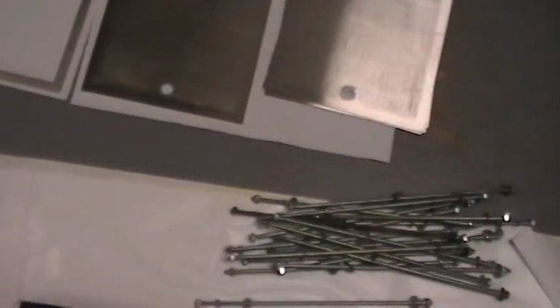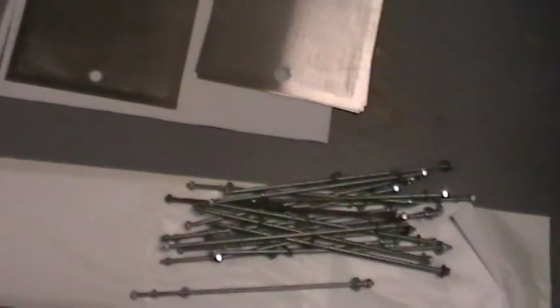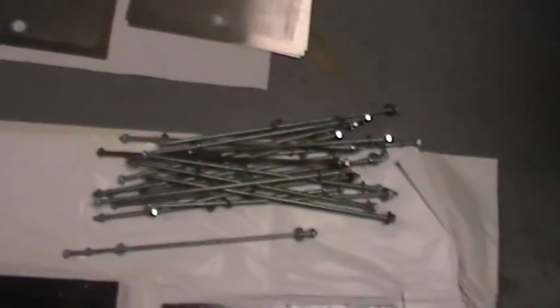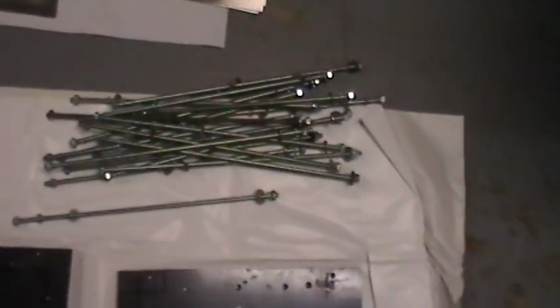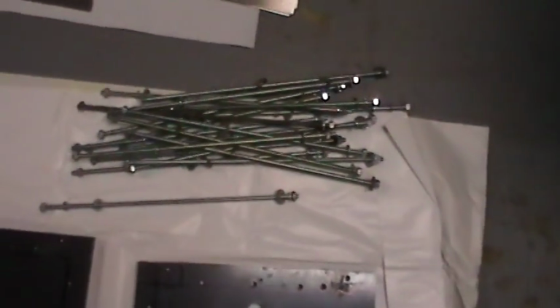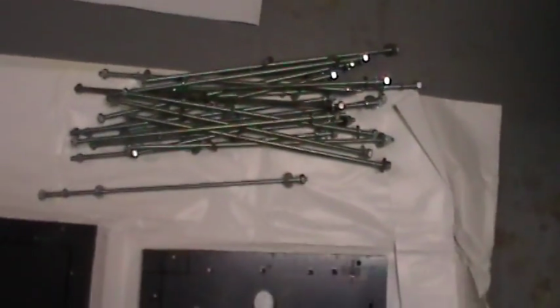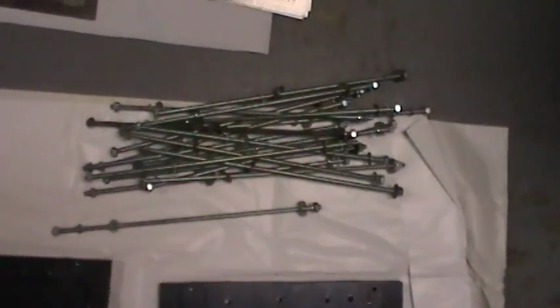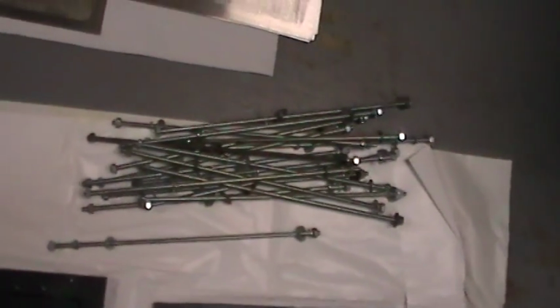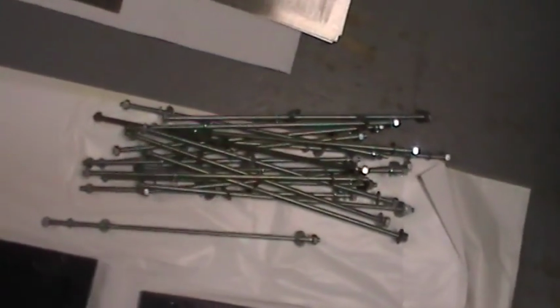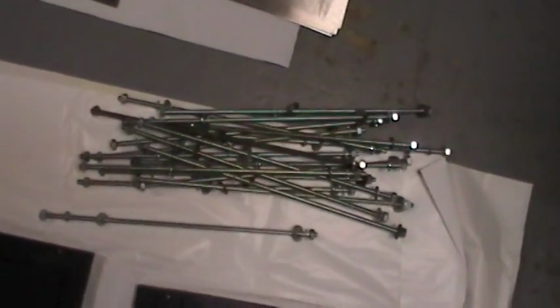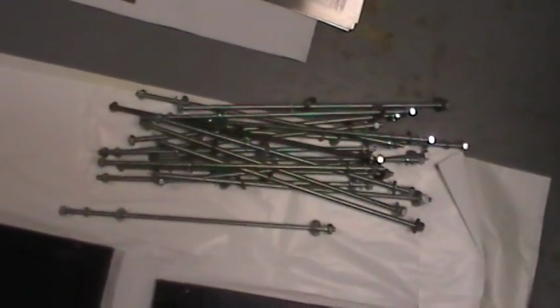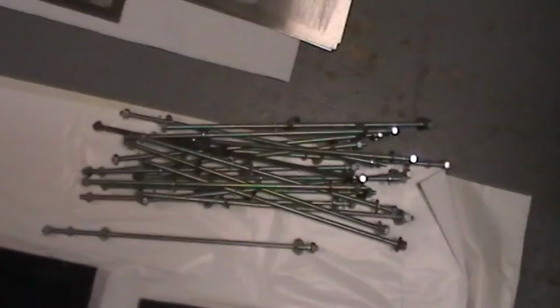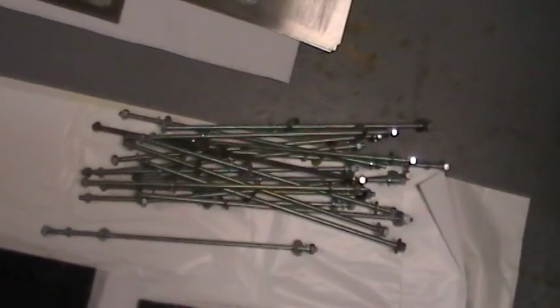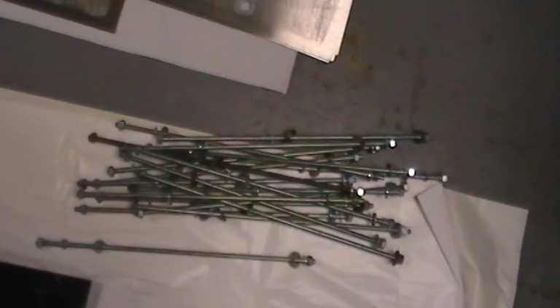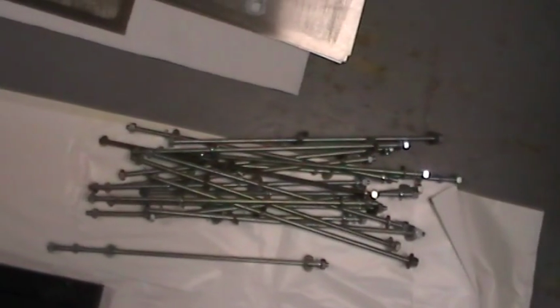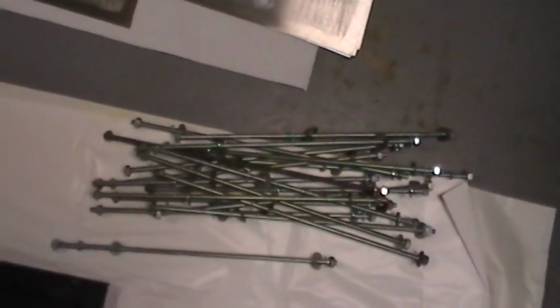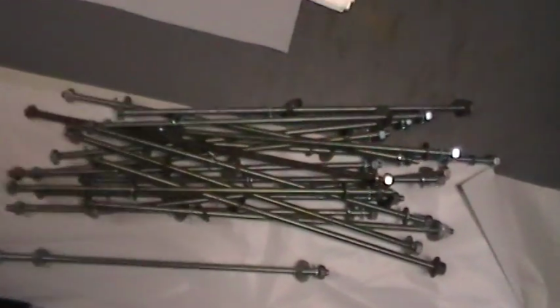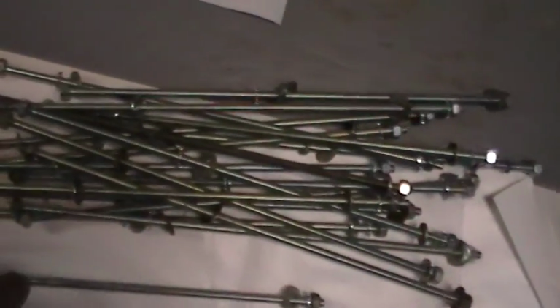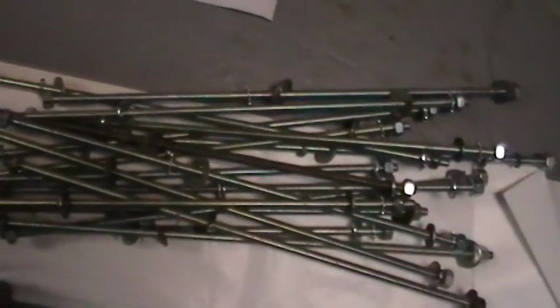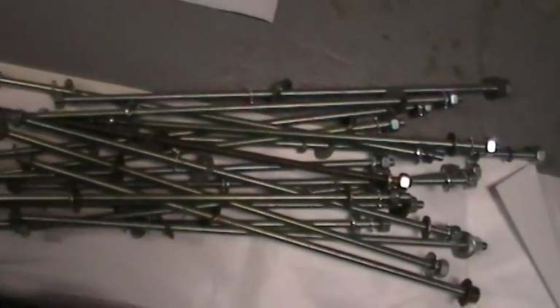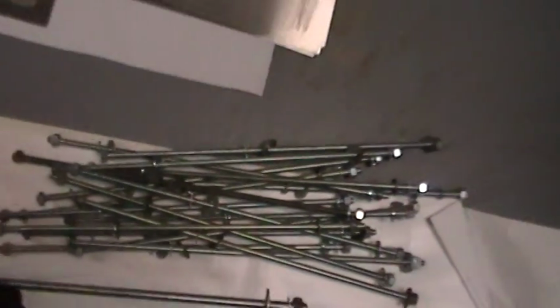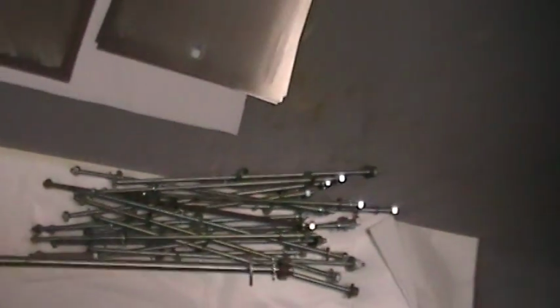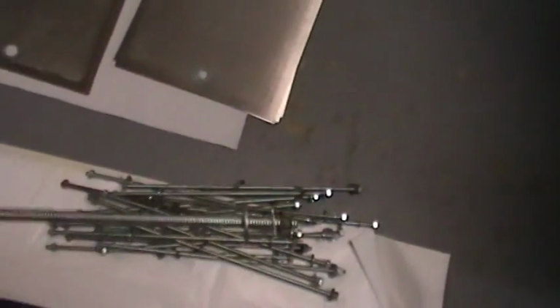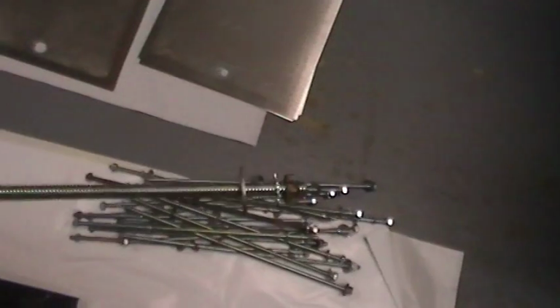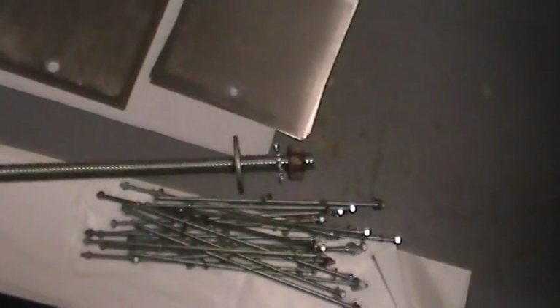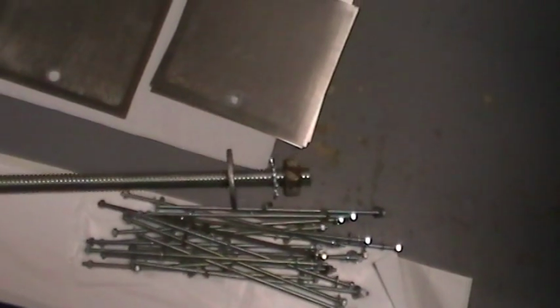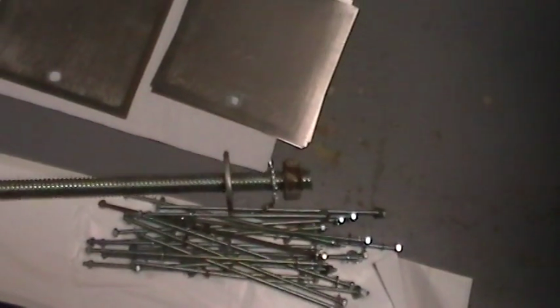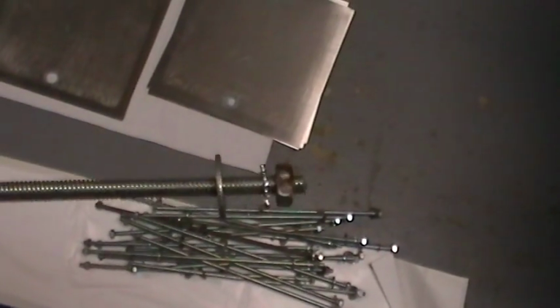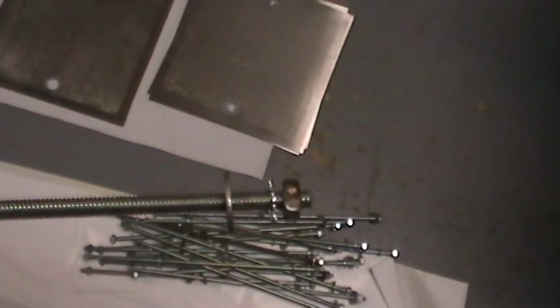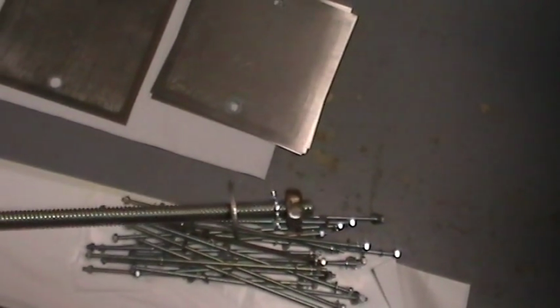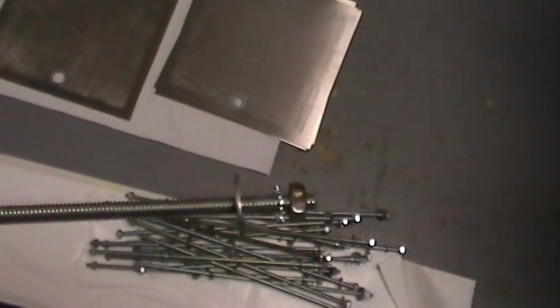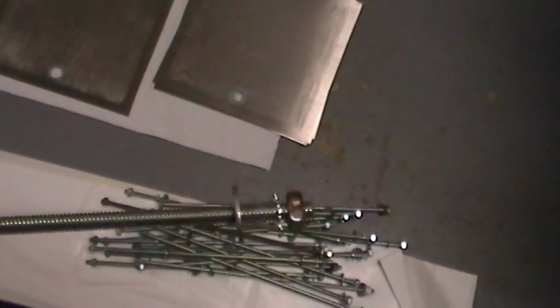Moving away from the plates for a minute, here are the tie rods that will hold the assembly together. There are about 18 of them, they're 12 inches long, quarter inch threaded bar stock, and each end has a nut, a lock washer, and a flat washer.